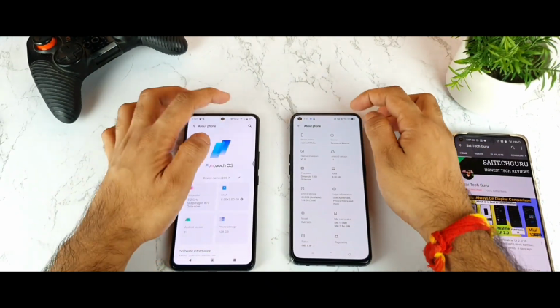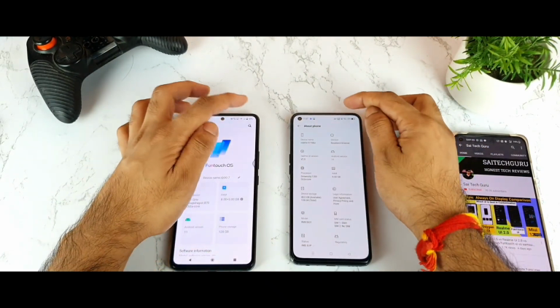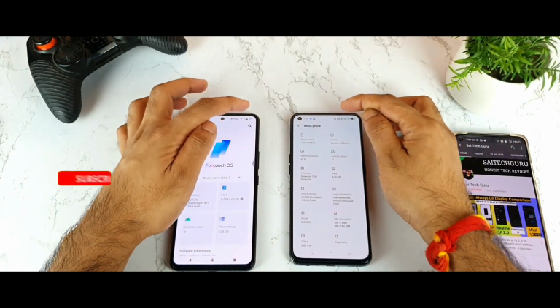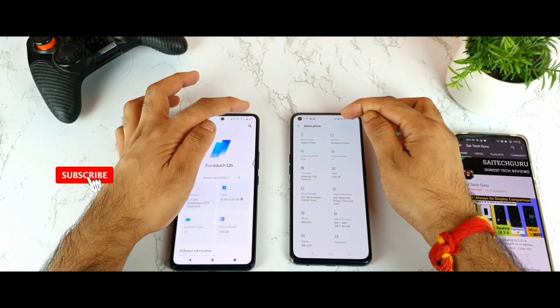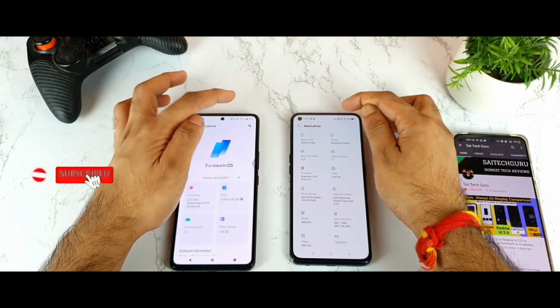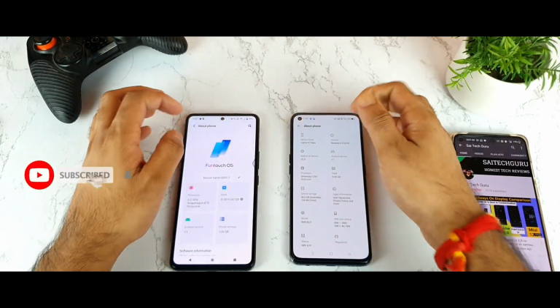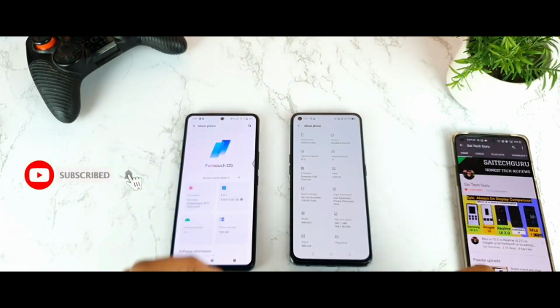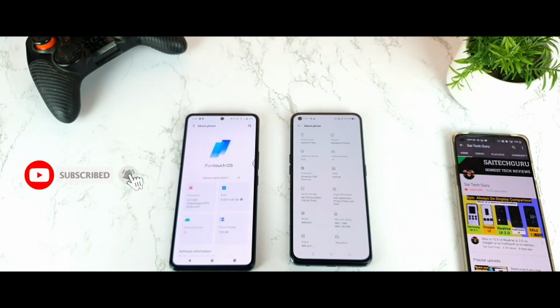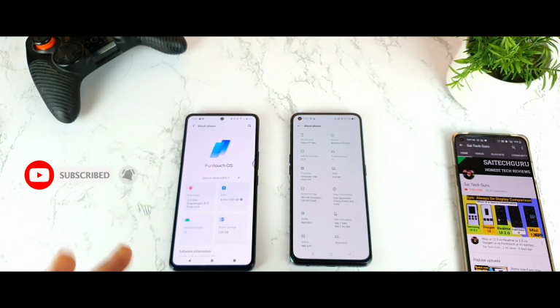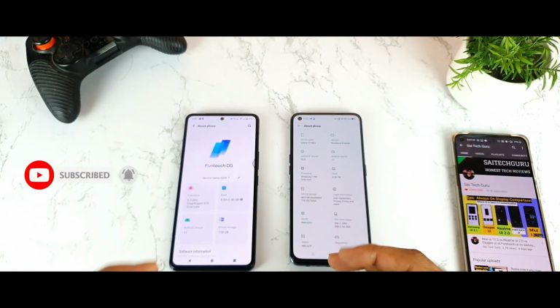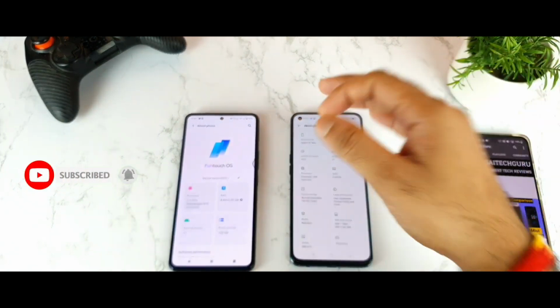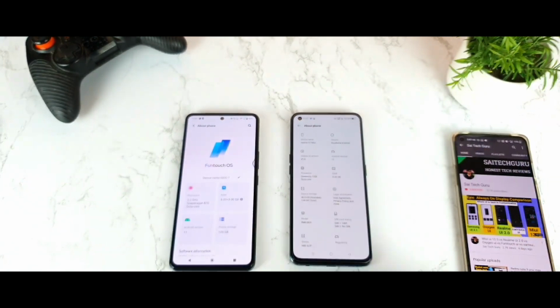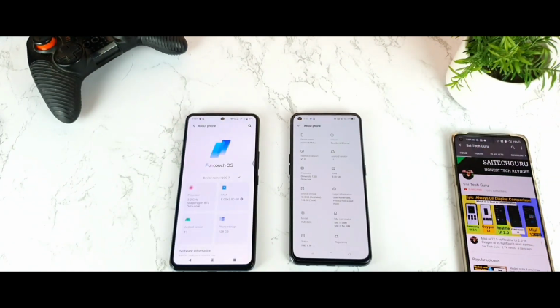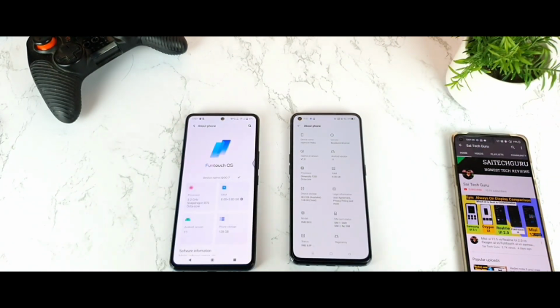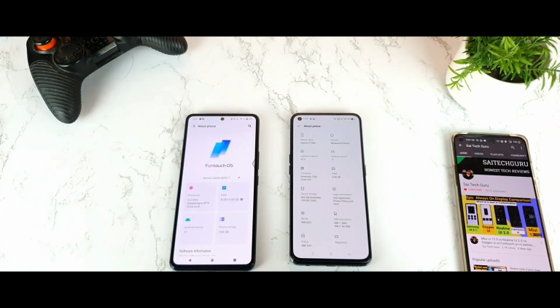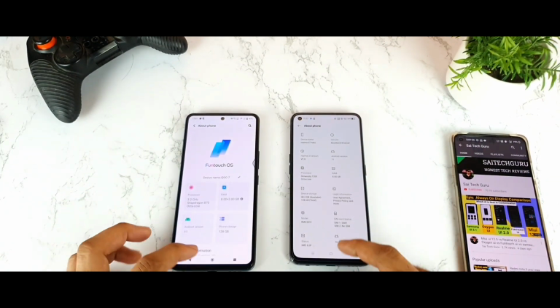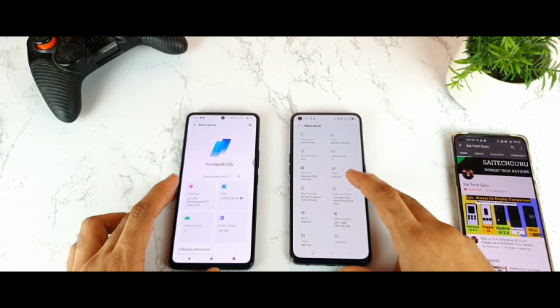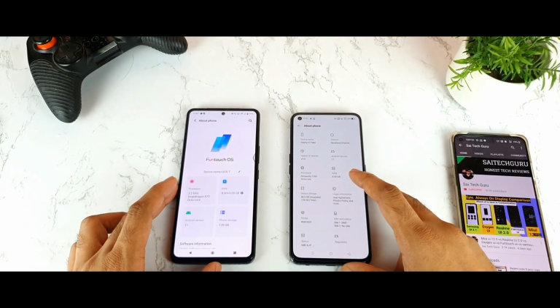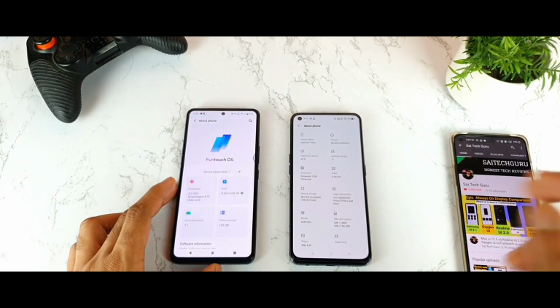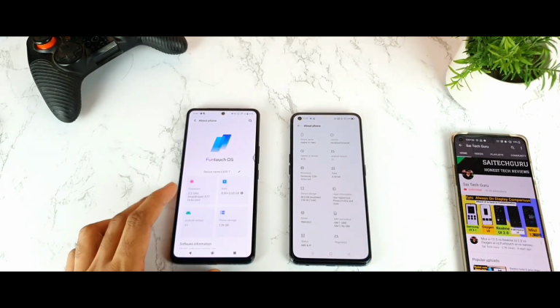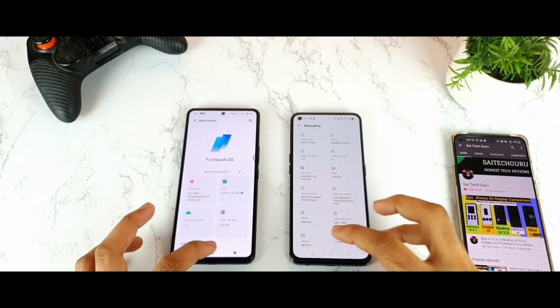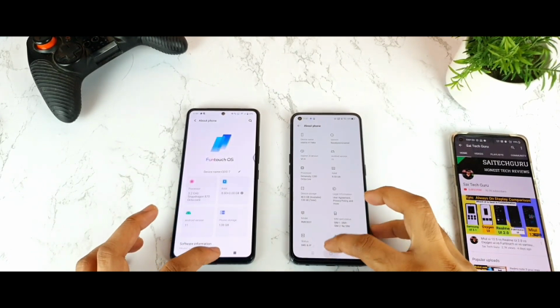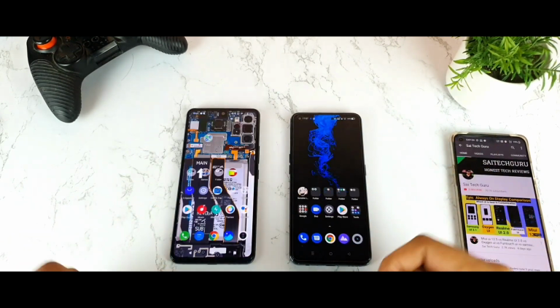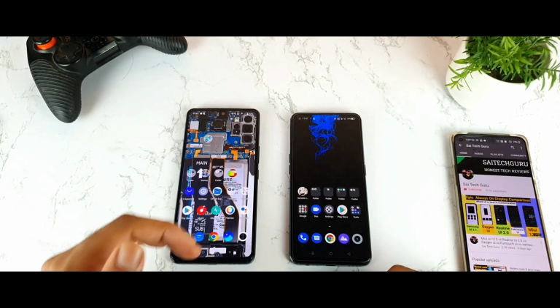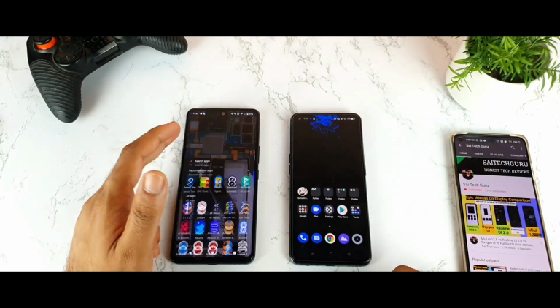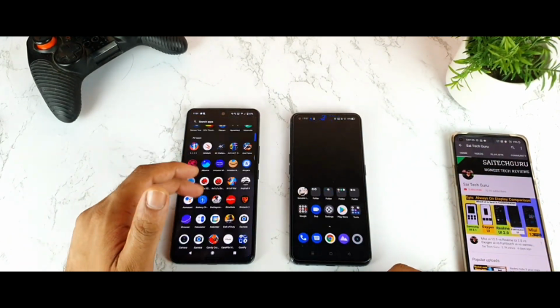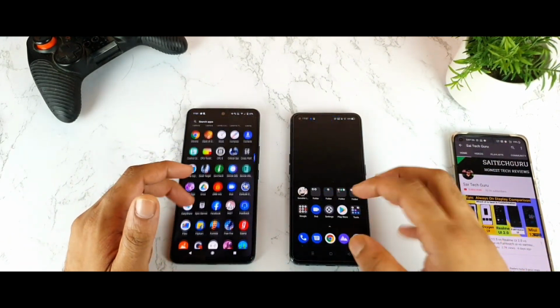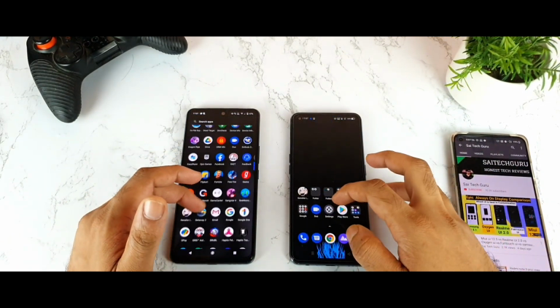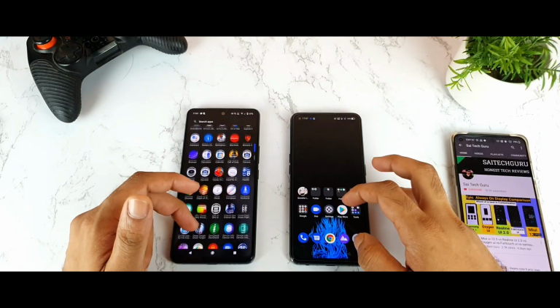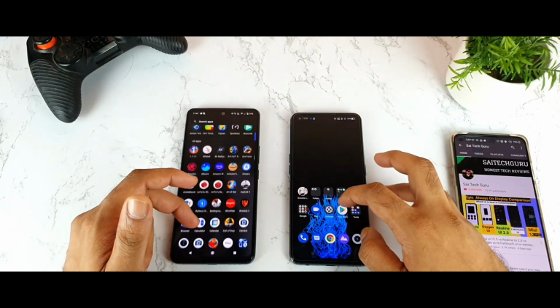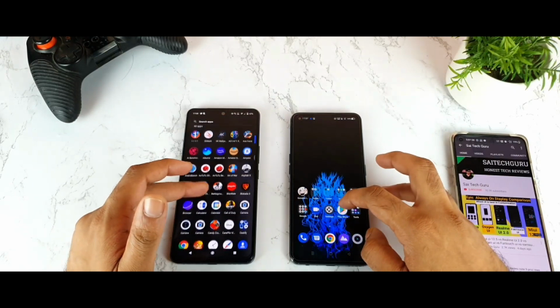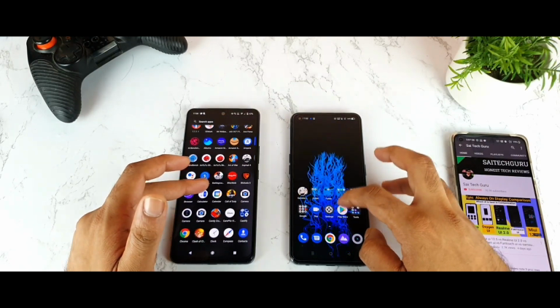I'll also try to show you exactly where the proximity sensor location is. By turning off the lights, we can actually see the proximity sensor directly from the camera. So let's start with the first thing, which is opening the application that will test whether the proximity sensor is working properly or not.